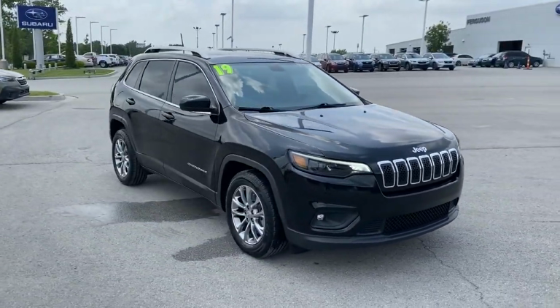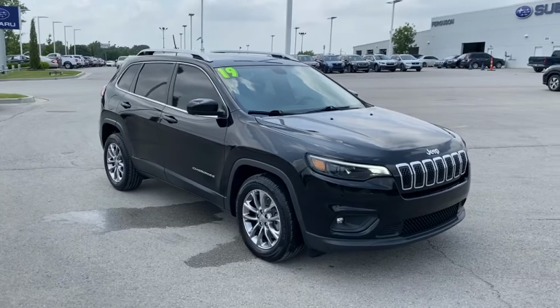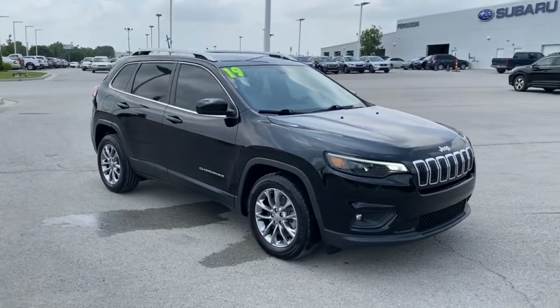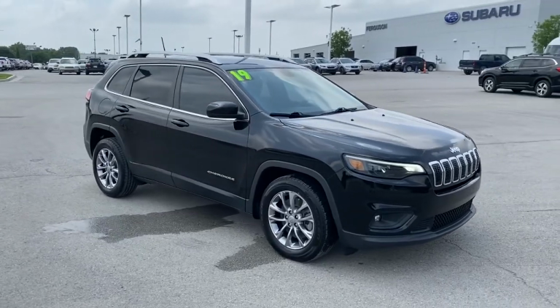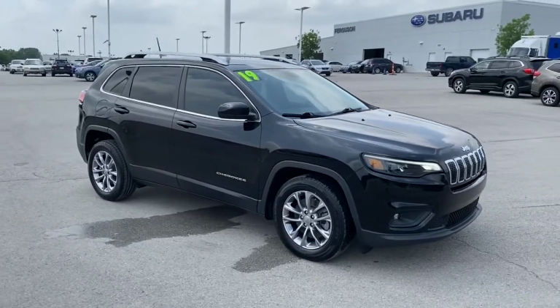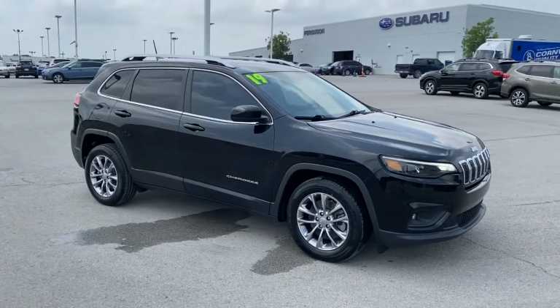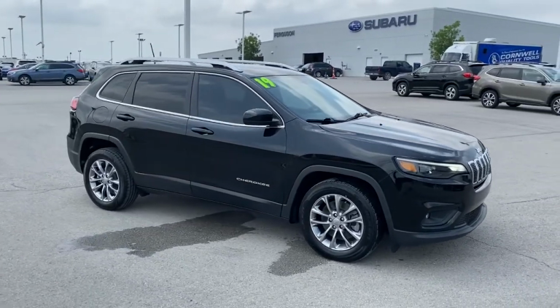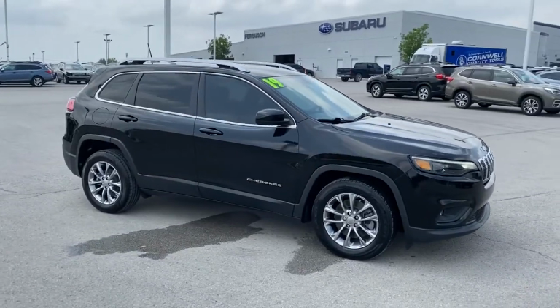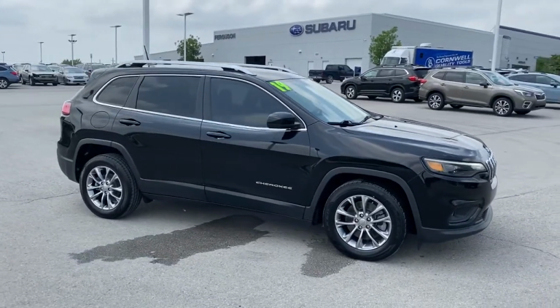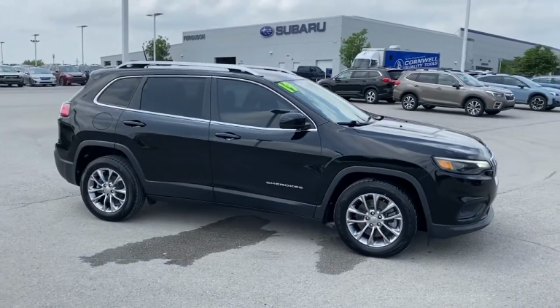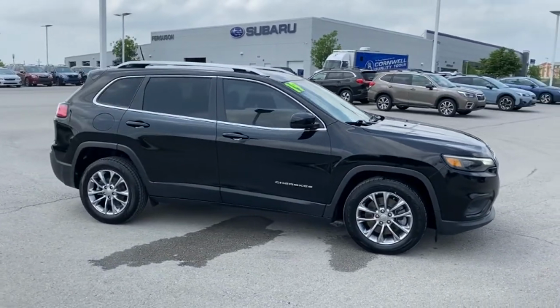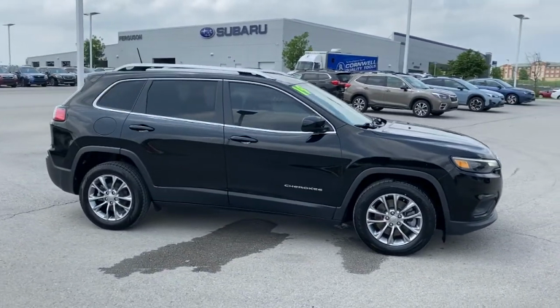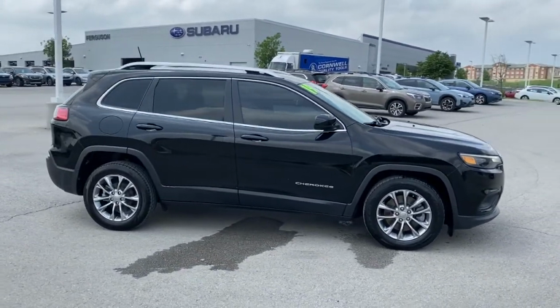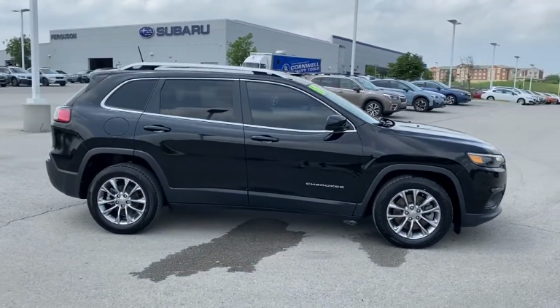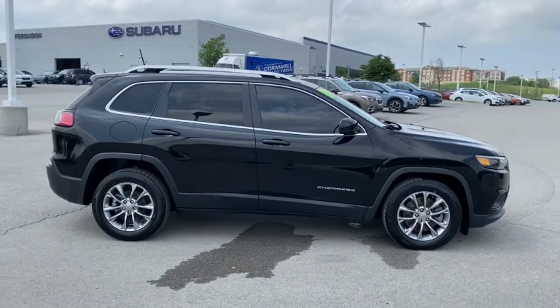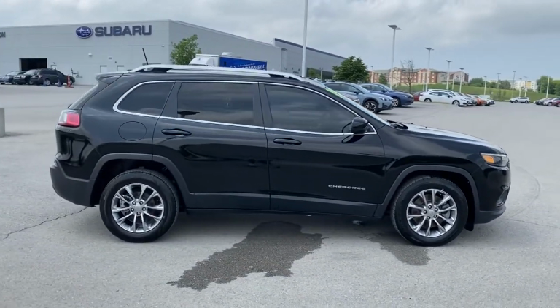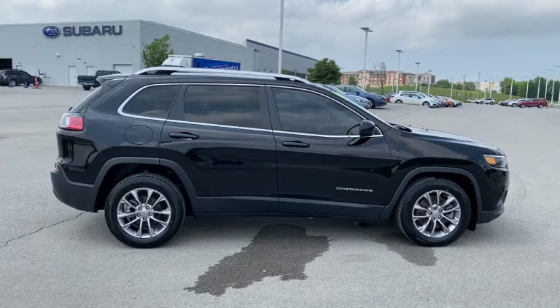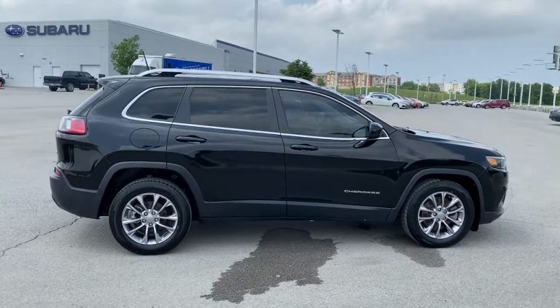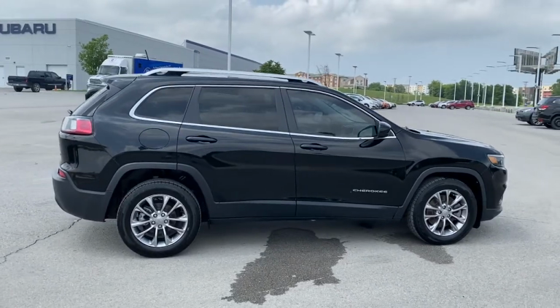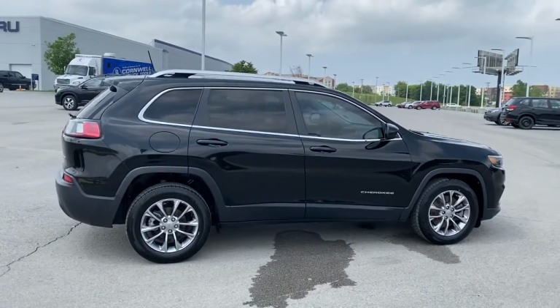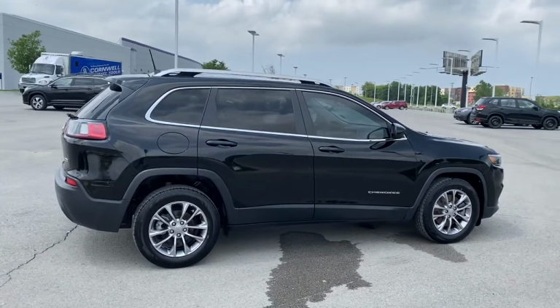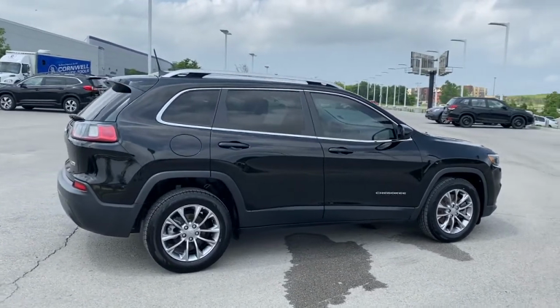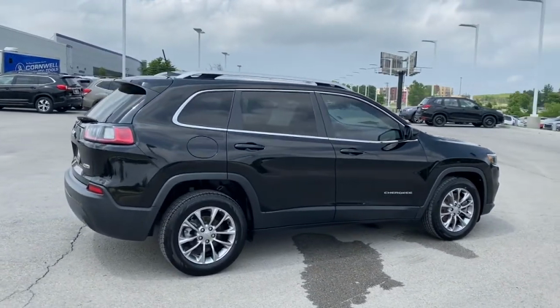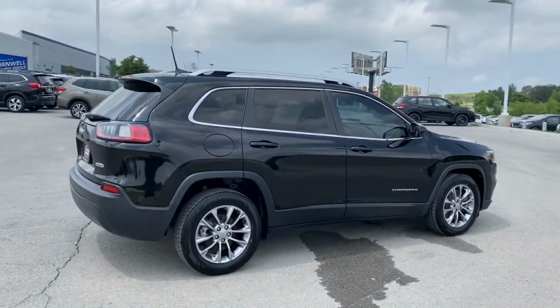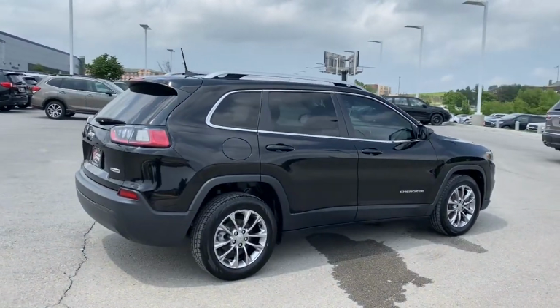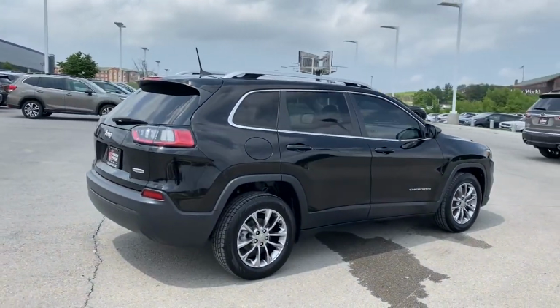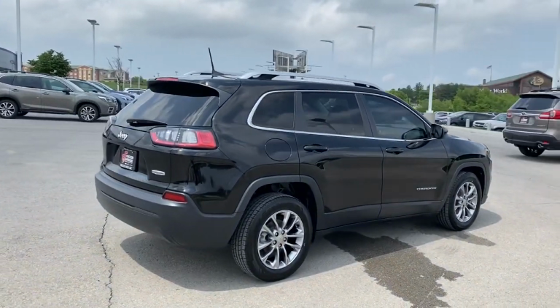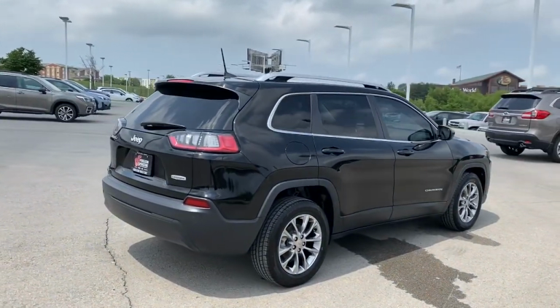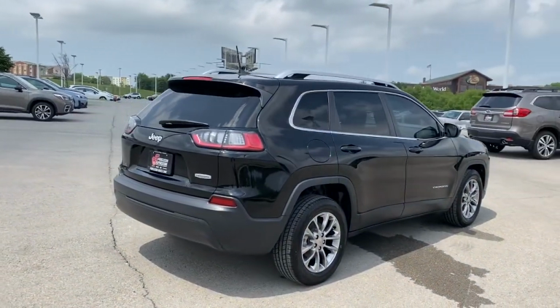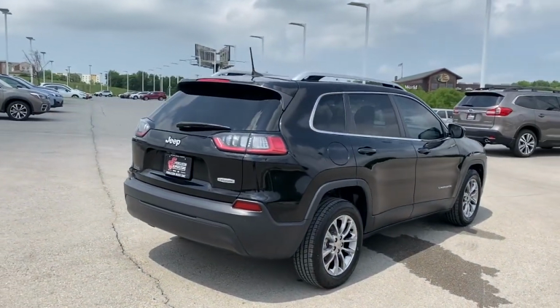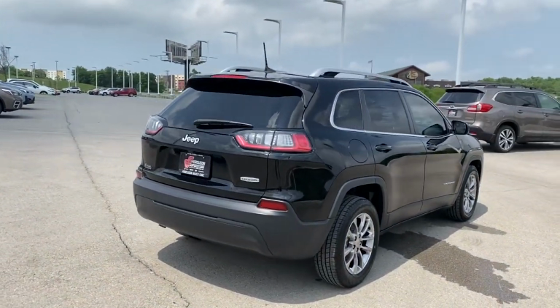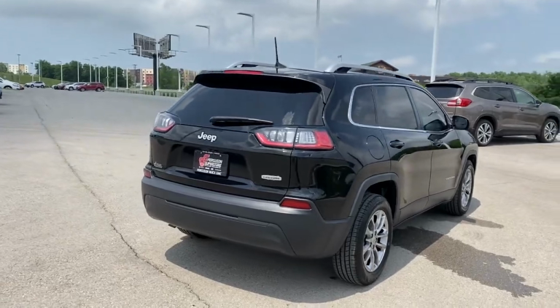The Cherokee has your back on all your adventures. Its generous cargo capacity, safety technology, off-road capability, and passenger-friendly interior infuse each journey with confidence.